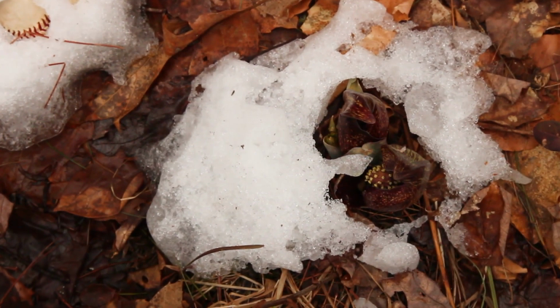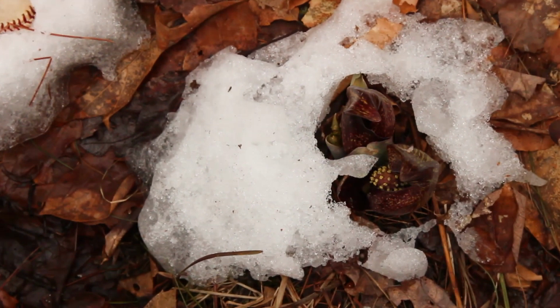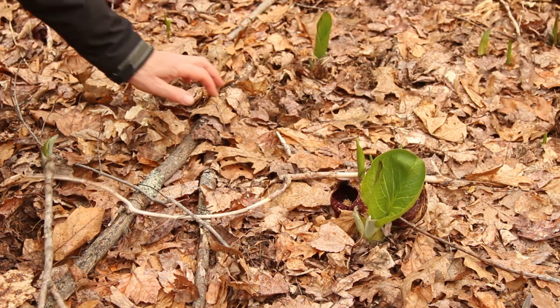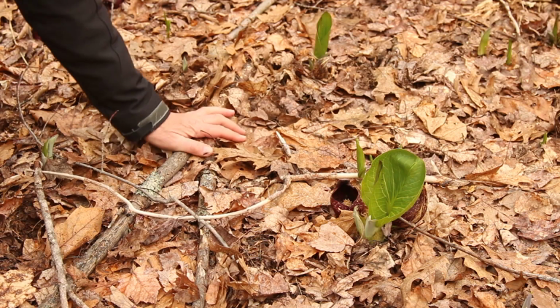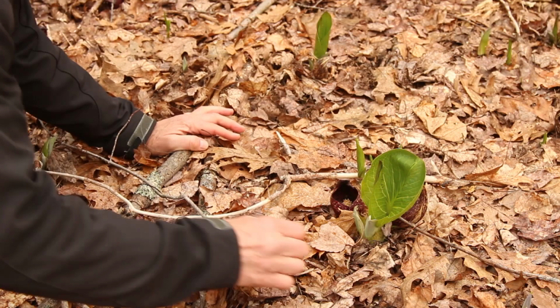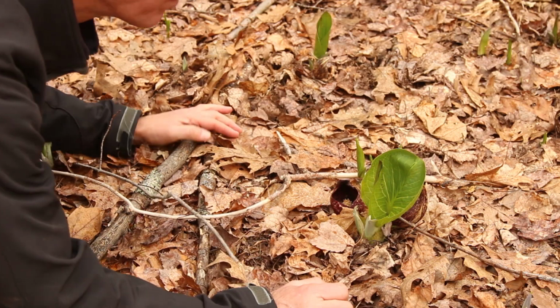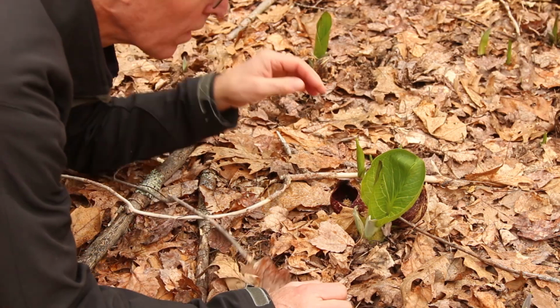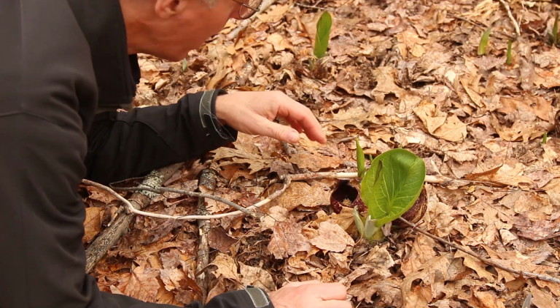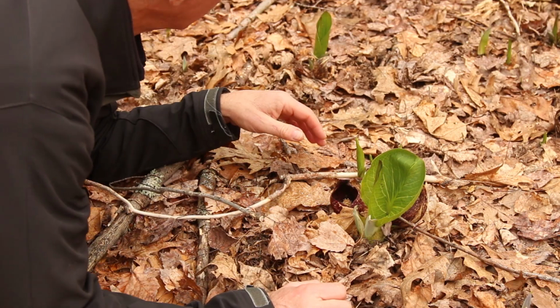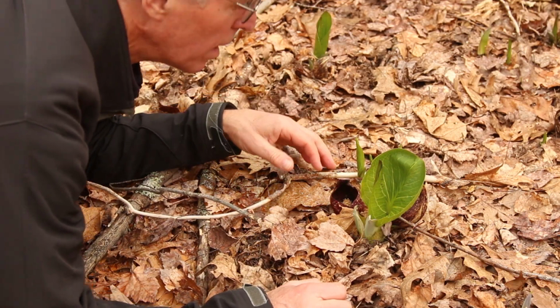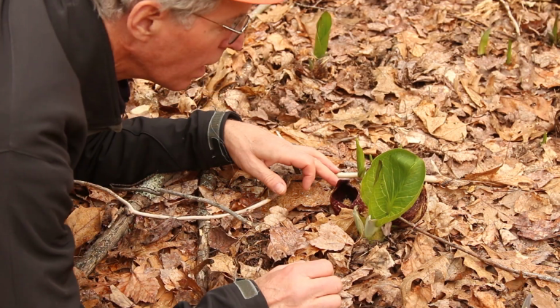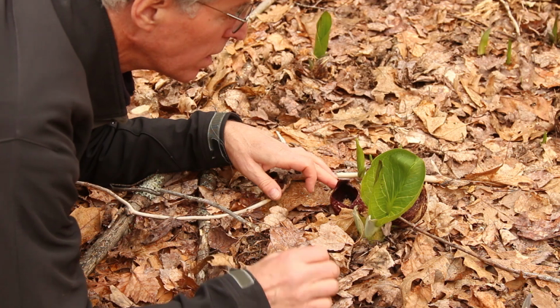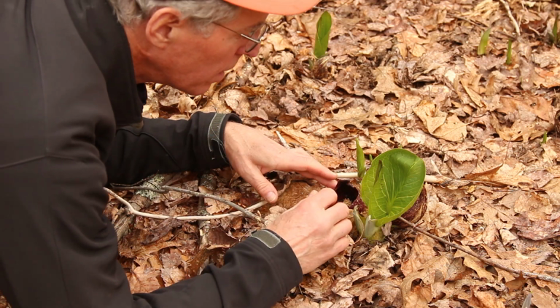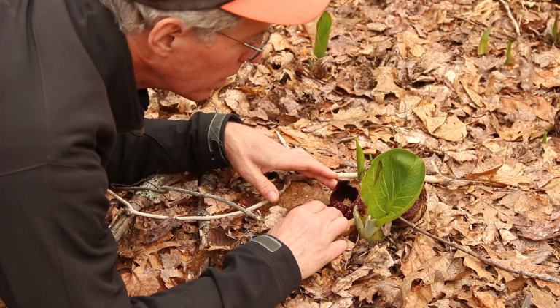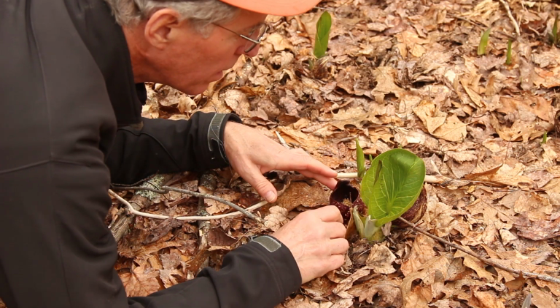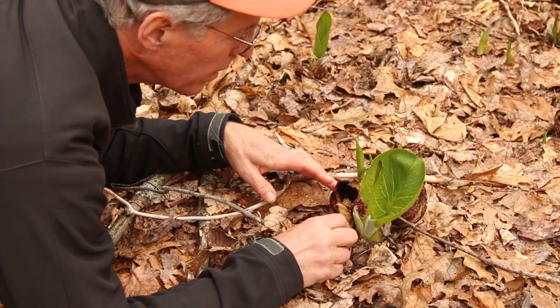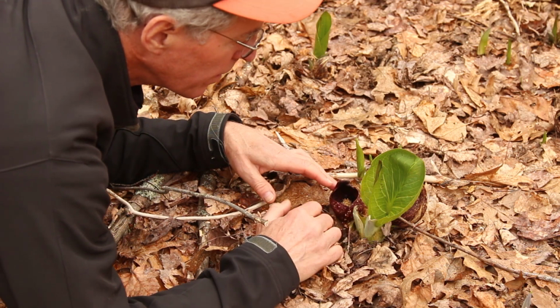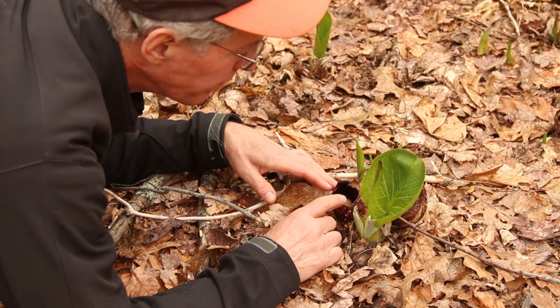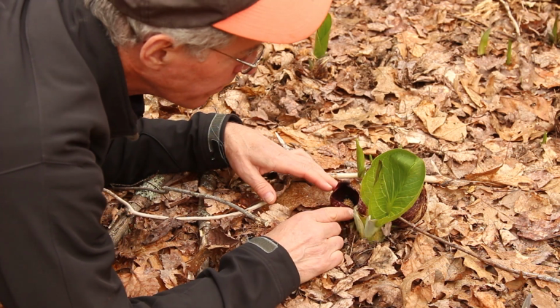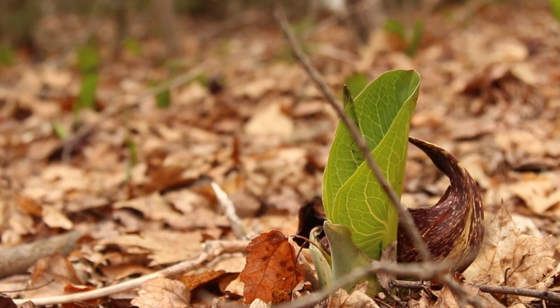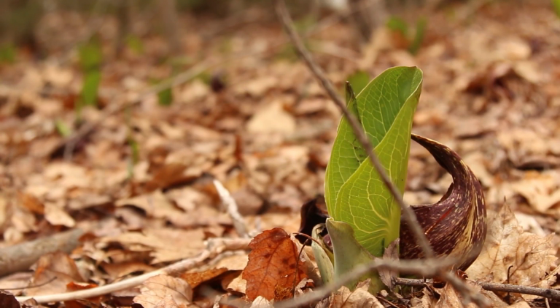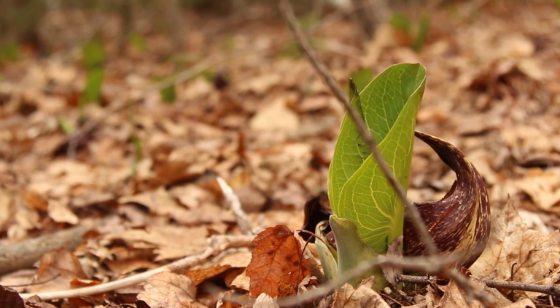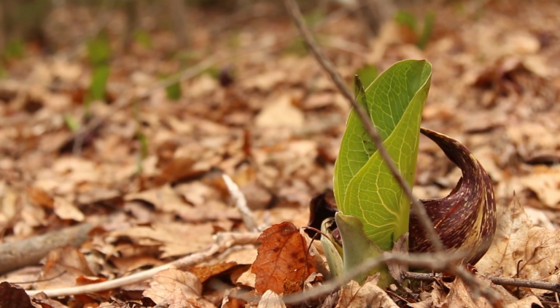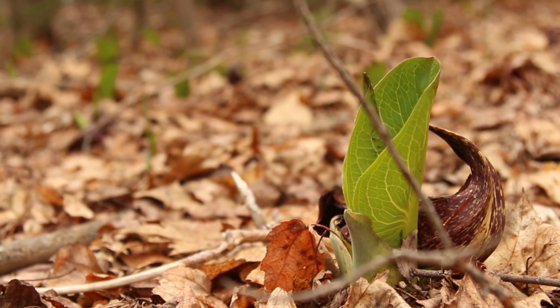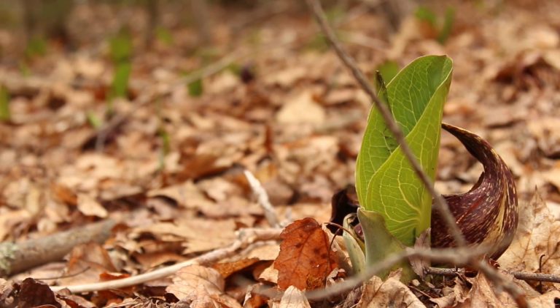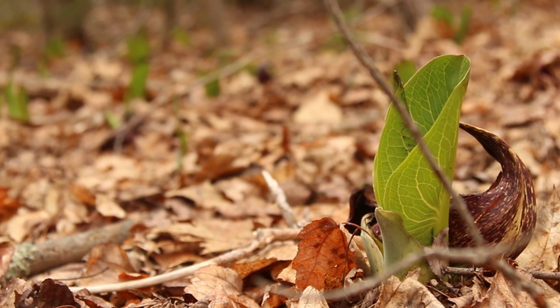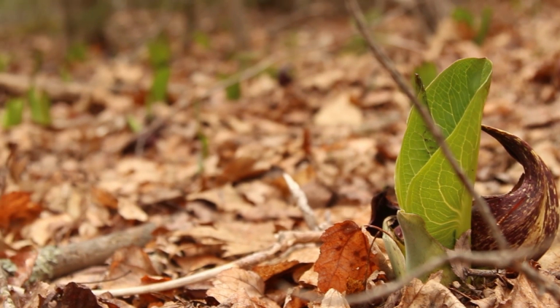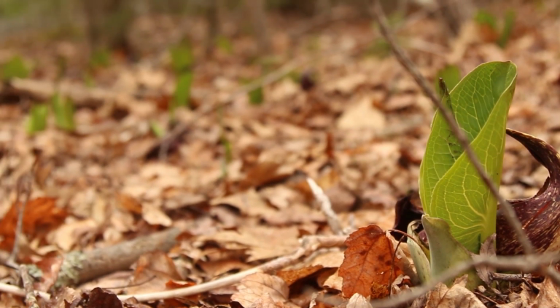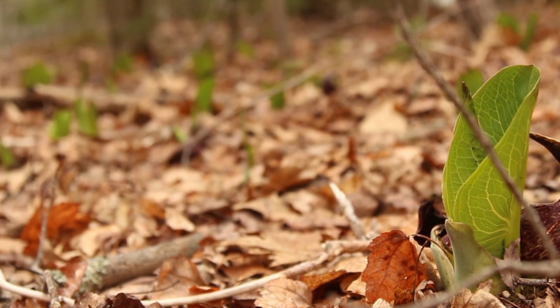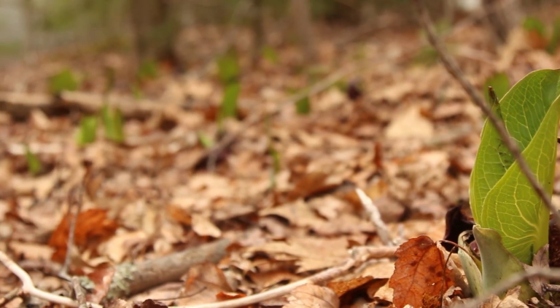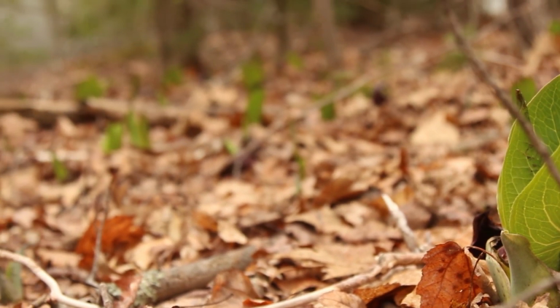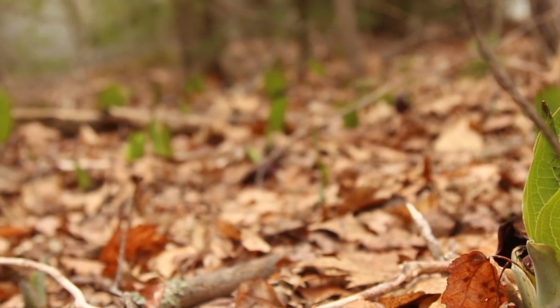Once their big green leaves emerge in May, you can easily find skunk cabbages near streams, swamps, or lakes. And next spring you'll know where to look as they melt their way through the snow.